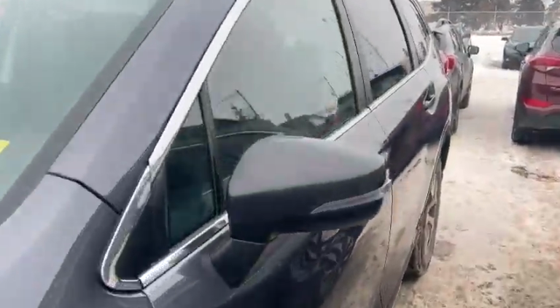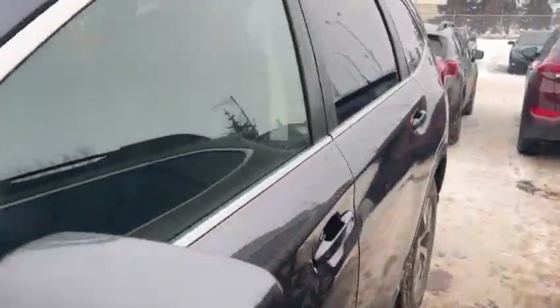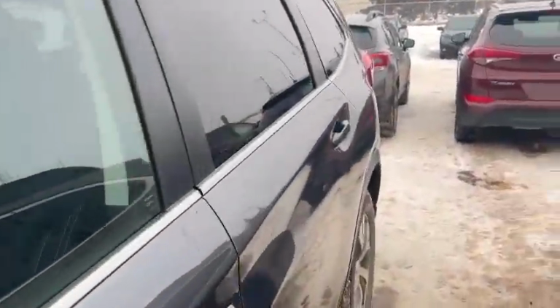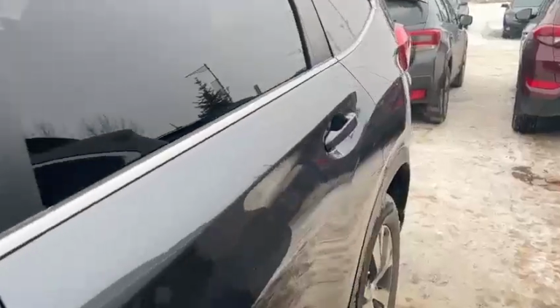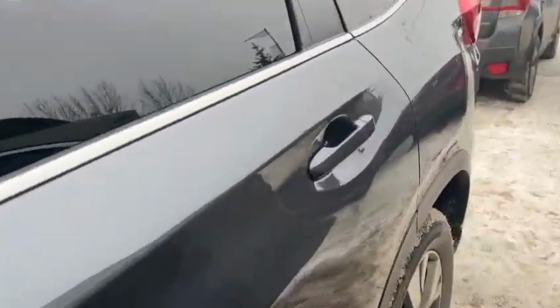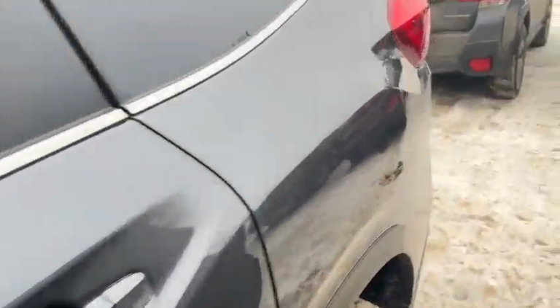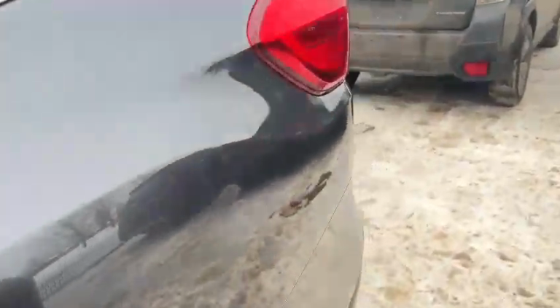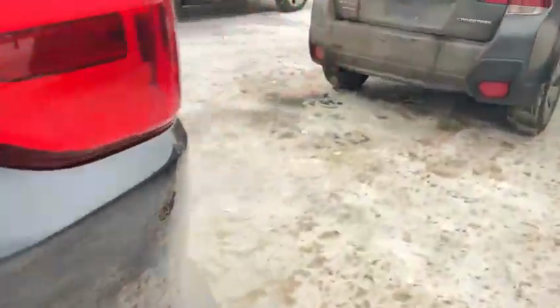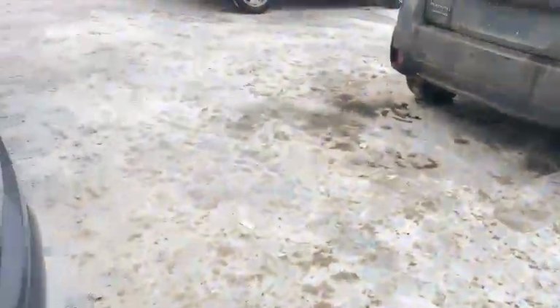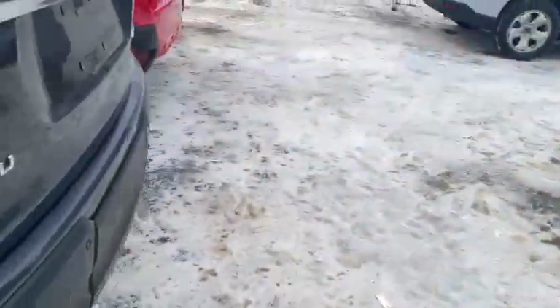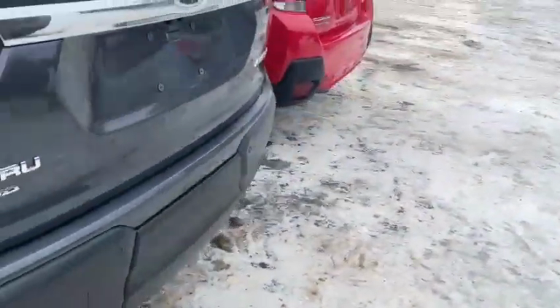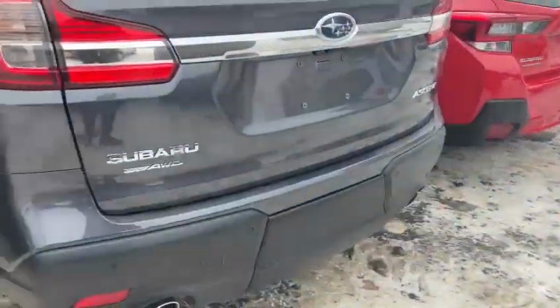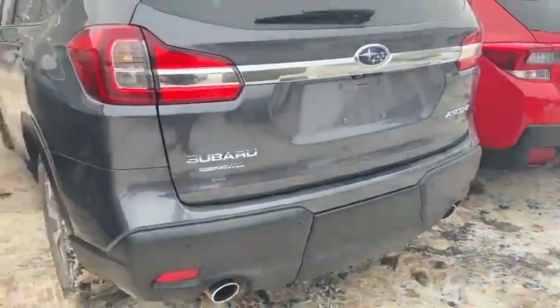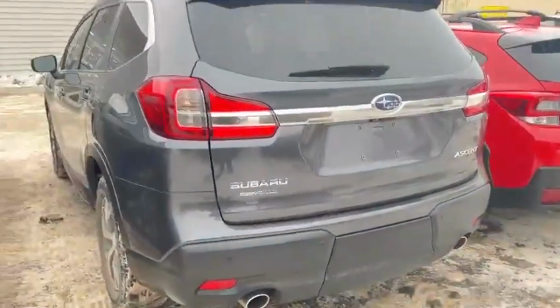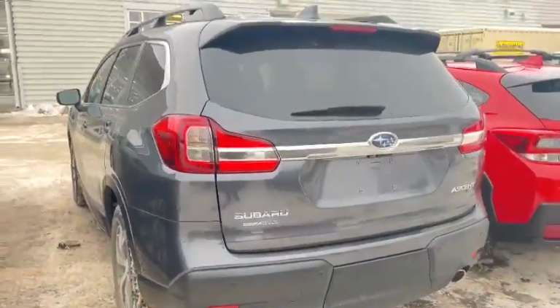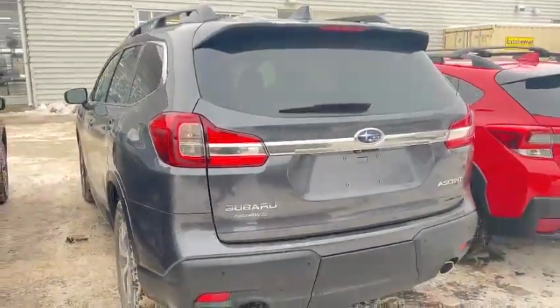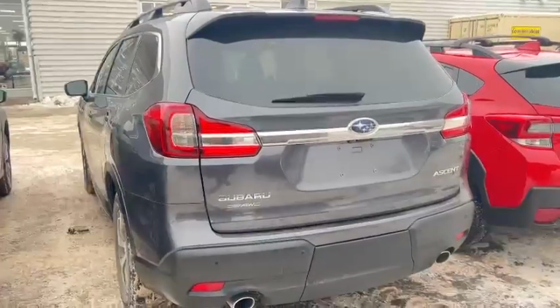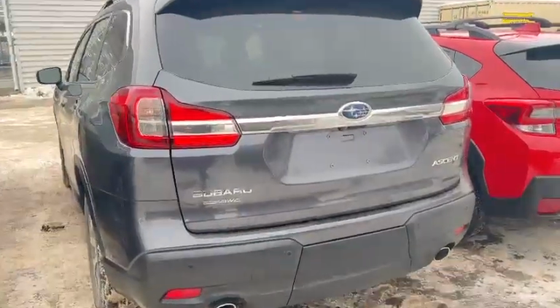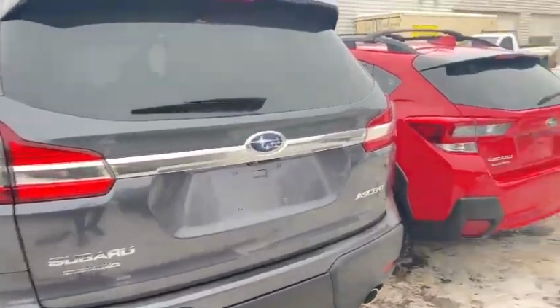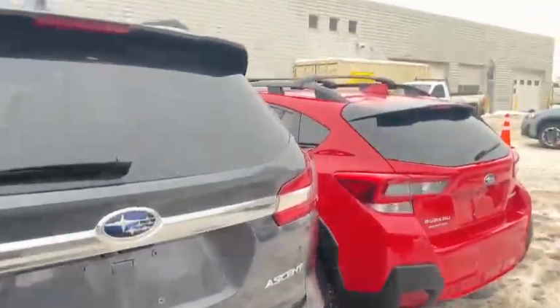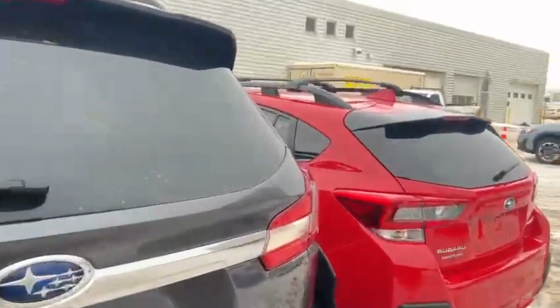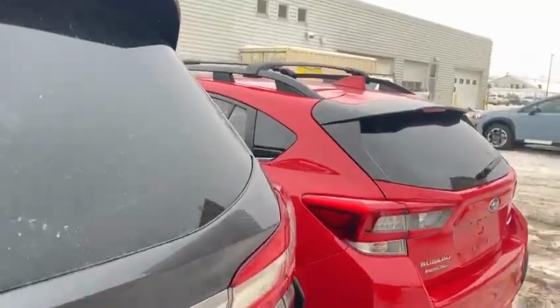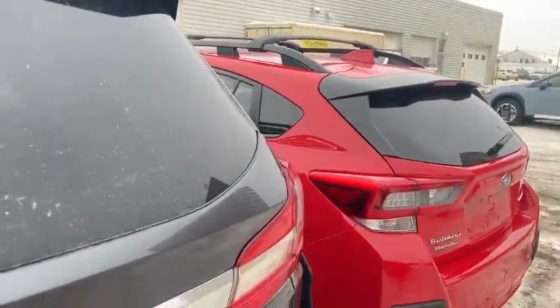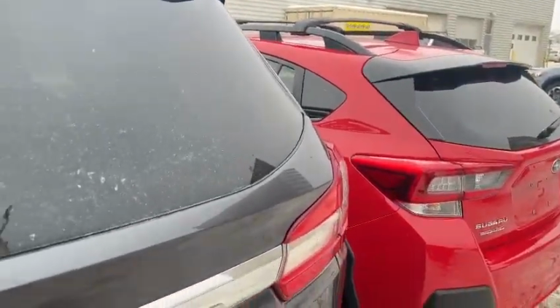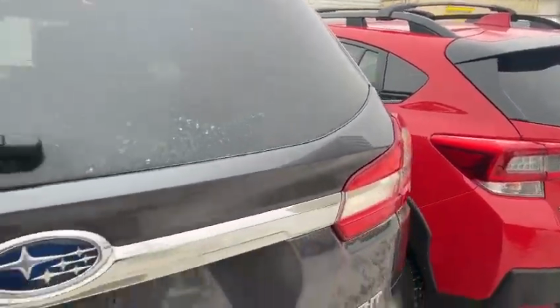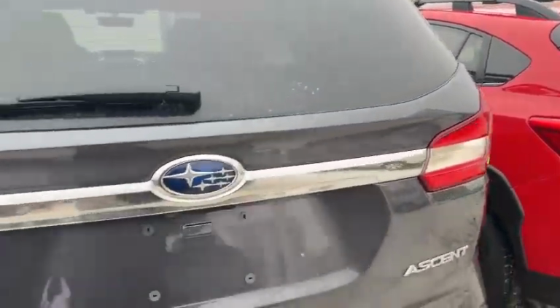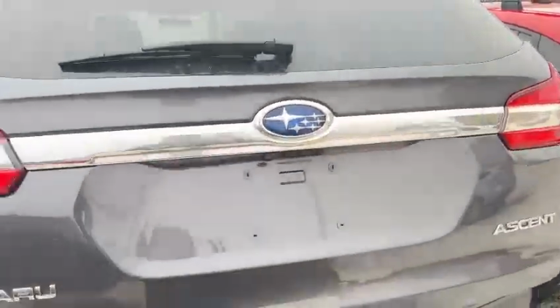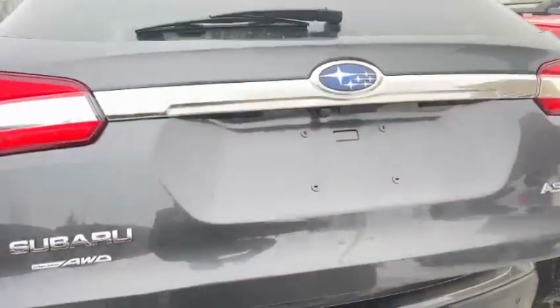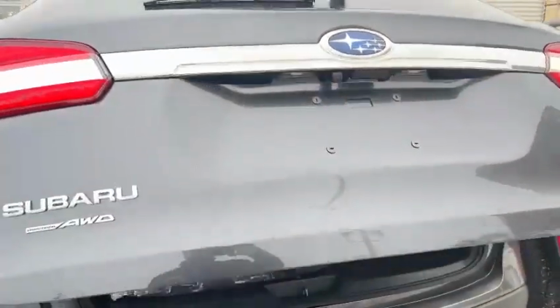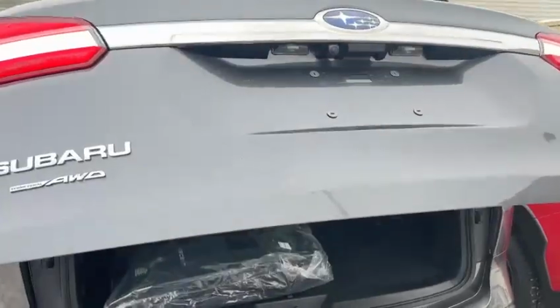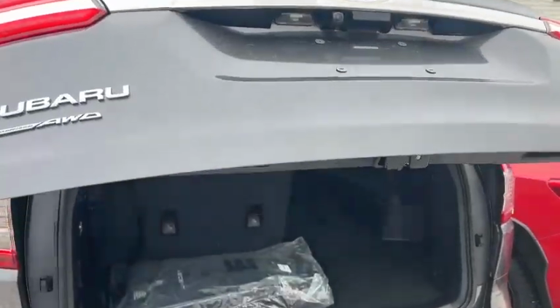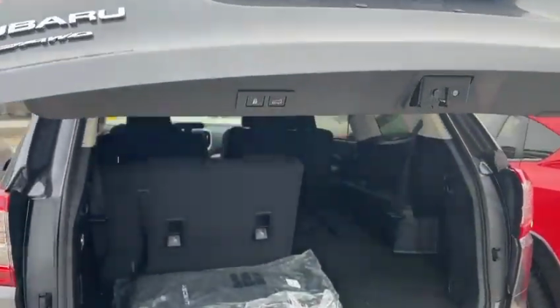It's a really nice gray color. I'll move to the back. It's a seven seater. We have a really nice power trunk.